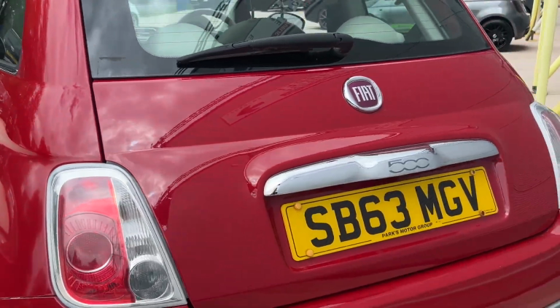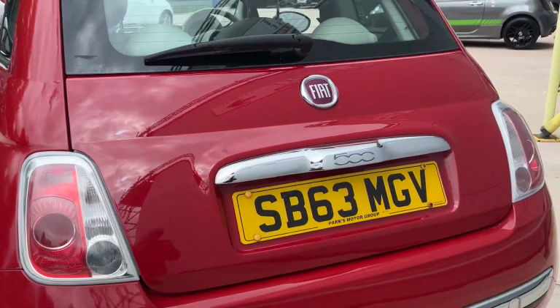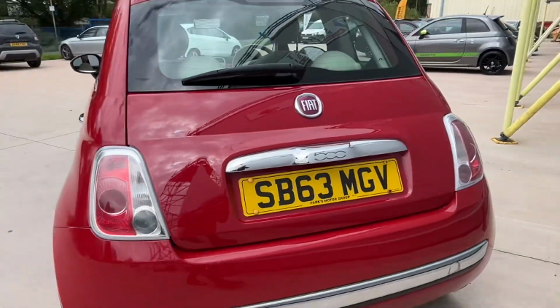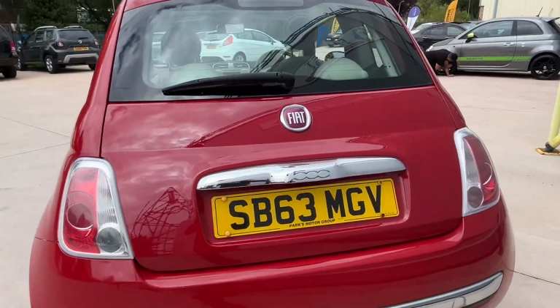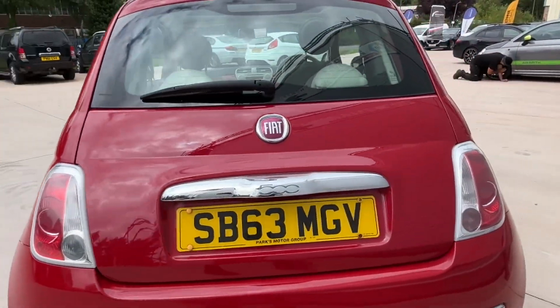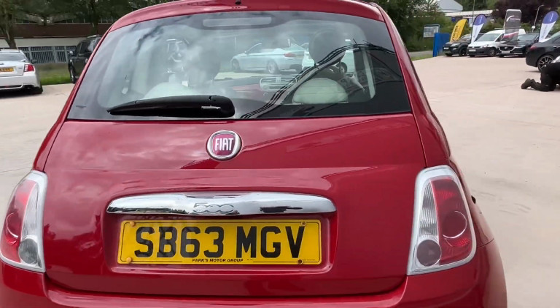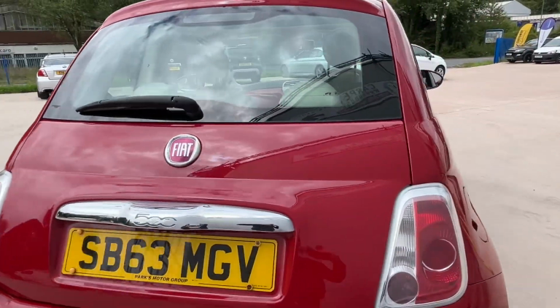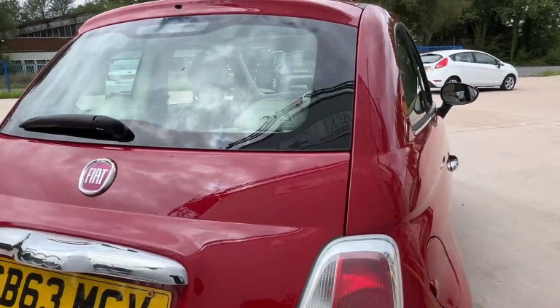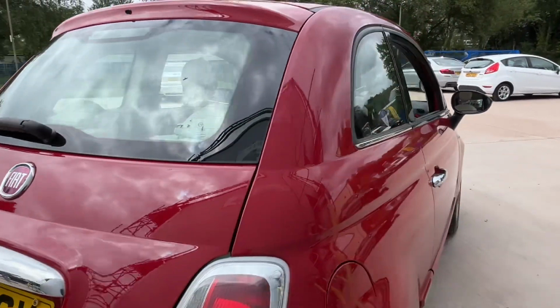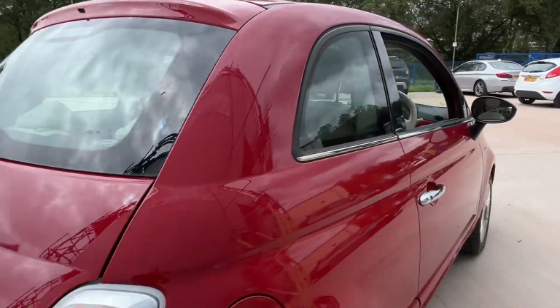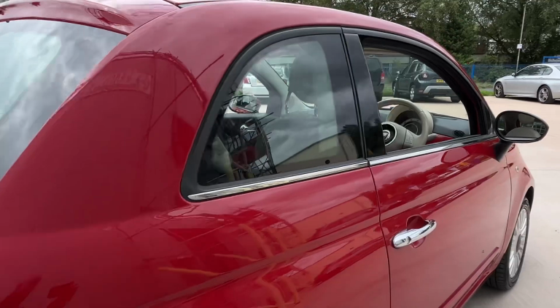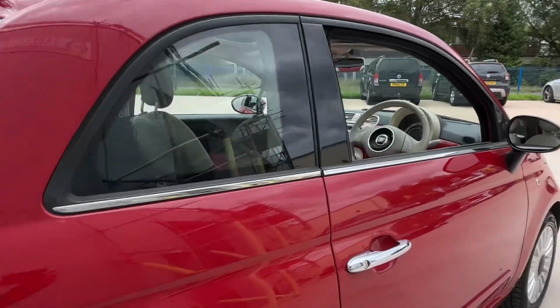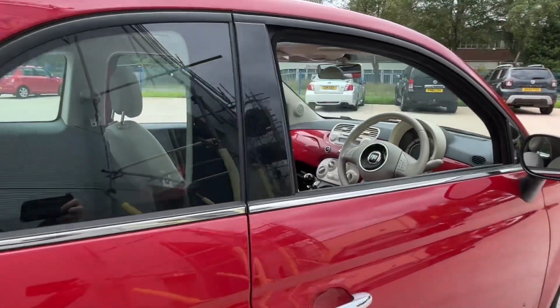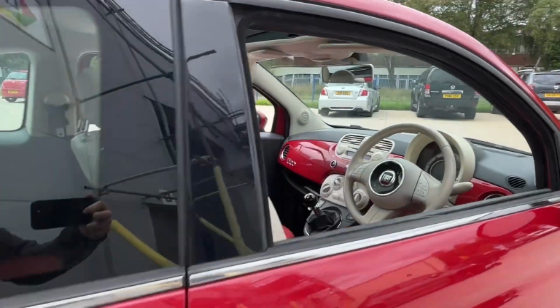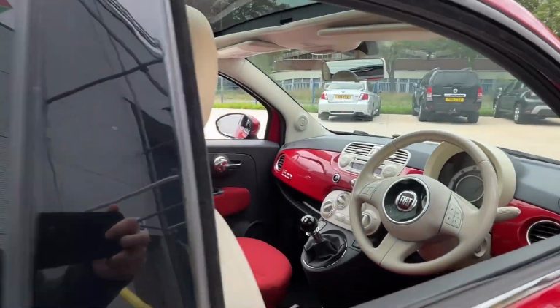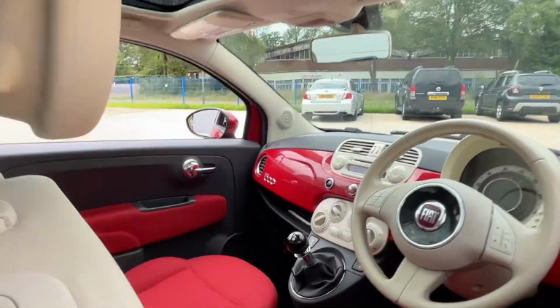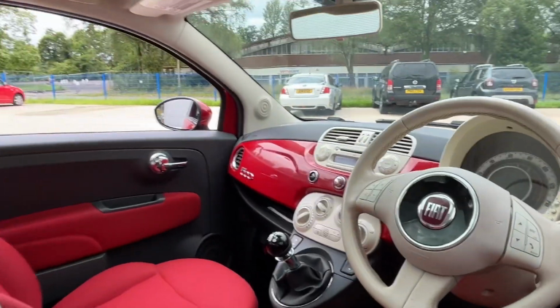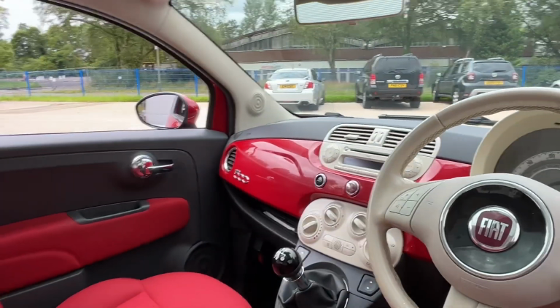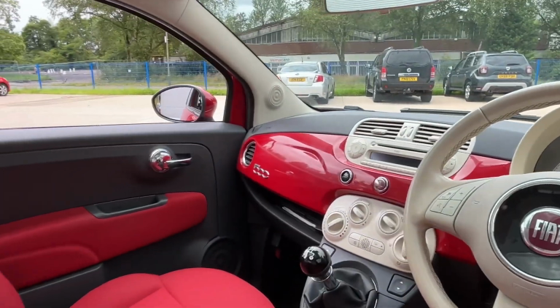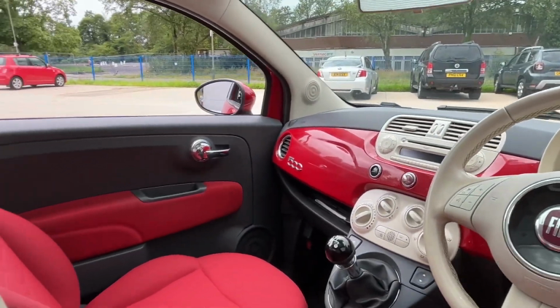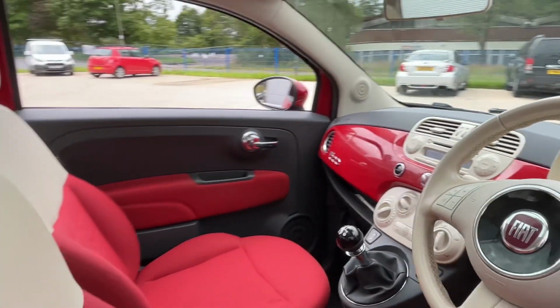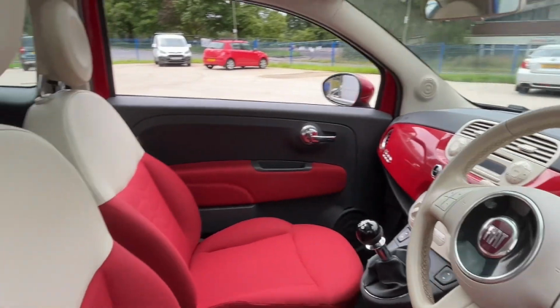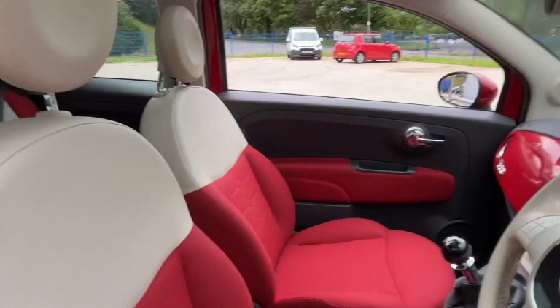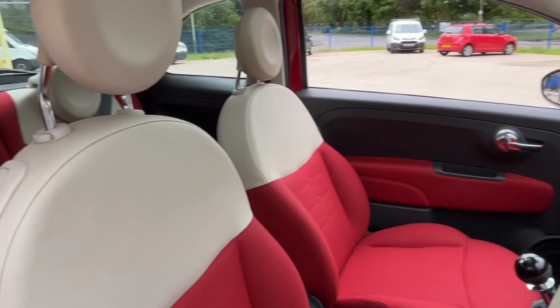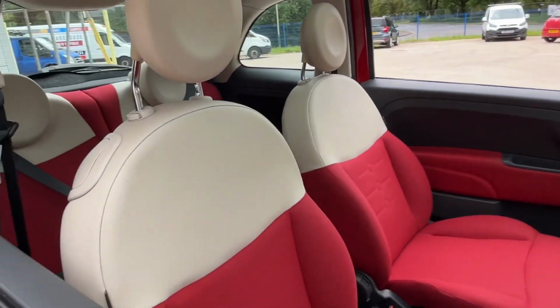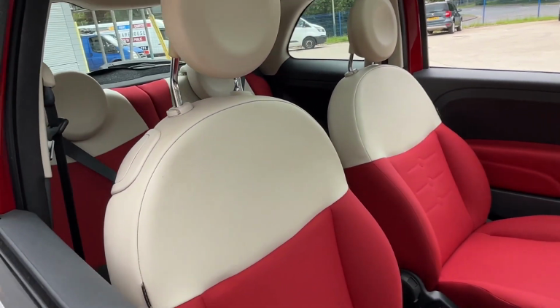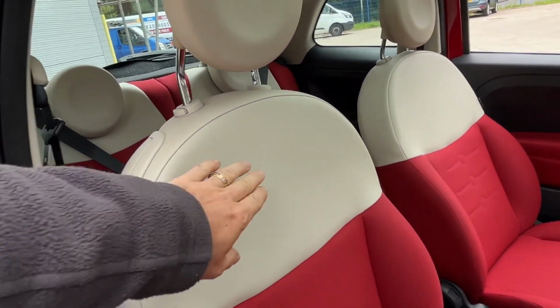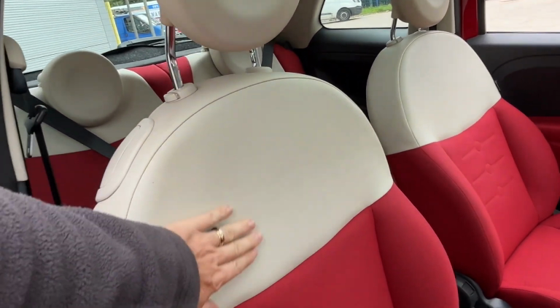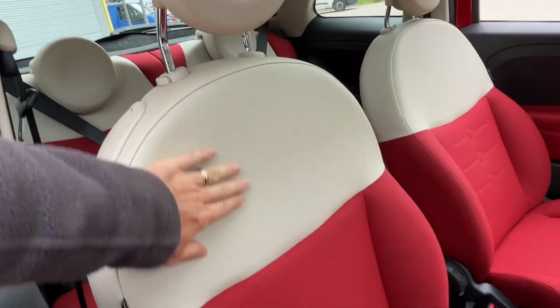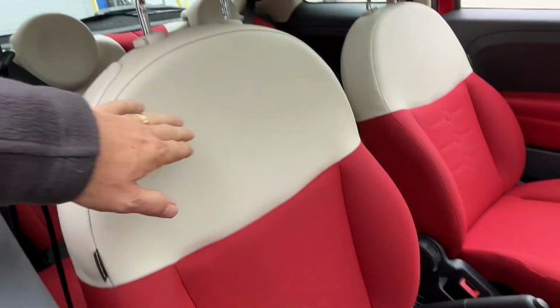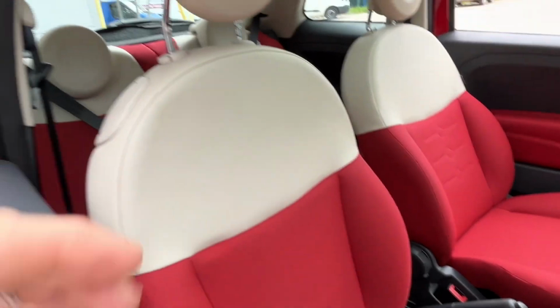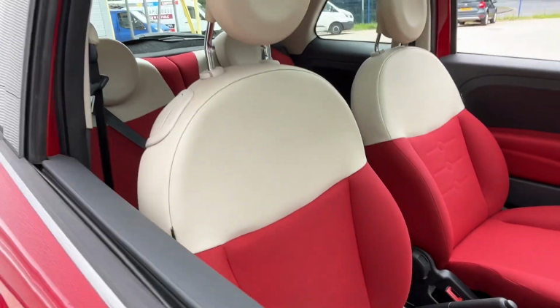Nice little car — 61,000 miles, that's all it's done, so nice little mileage for its age. It has a lovely red interior and cream. That top section is leather and obviously the rest of it is cloth.